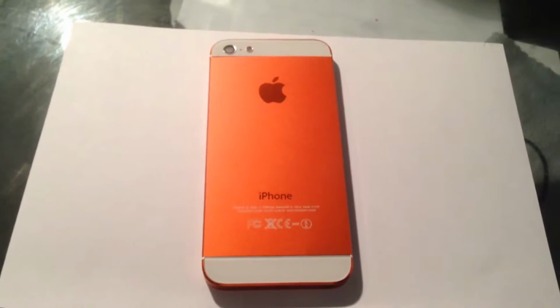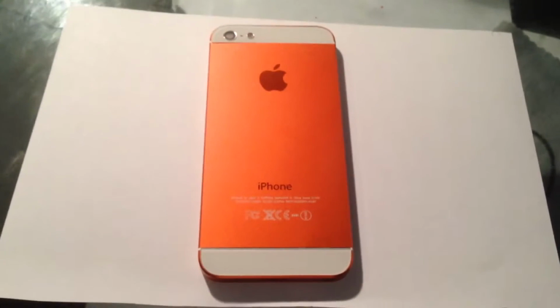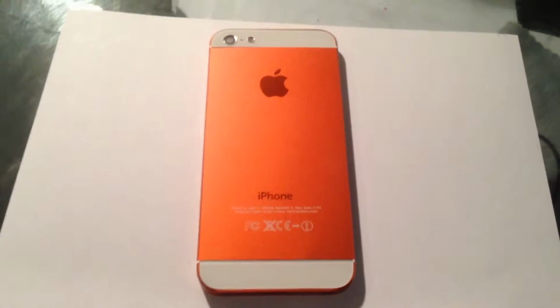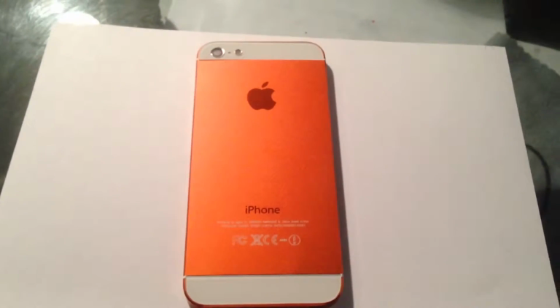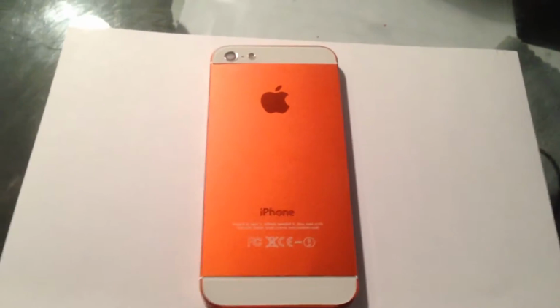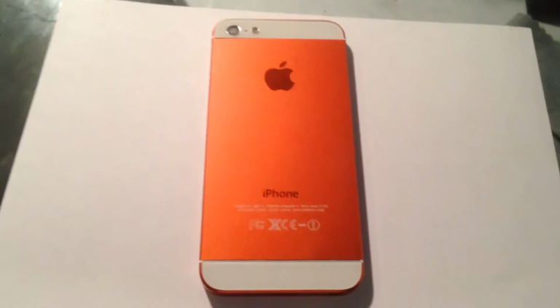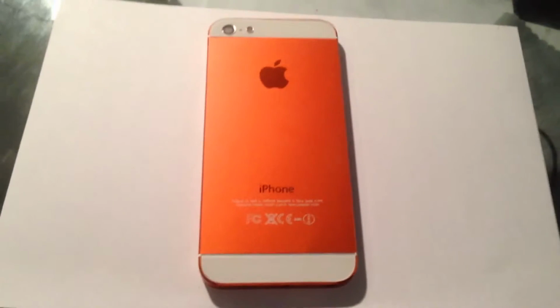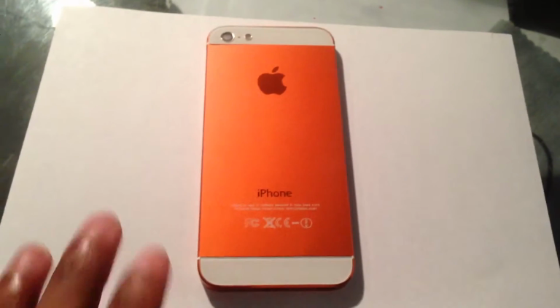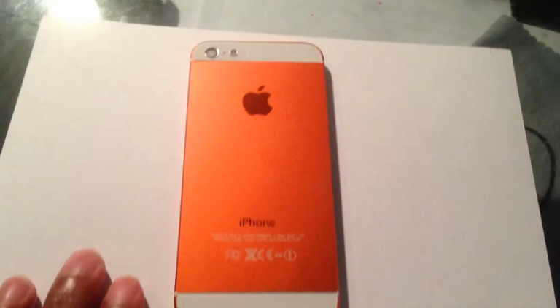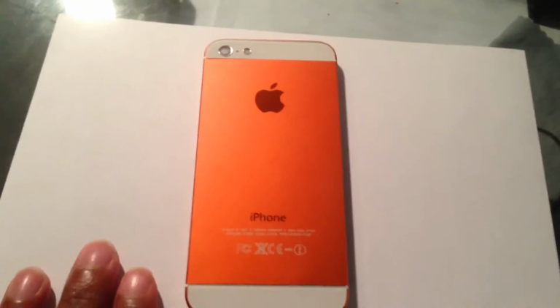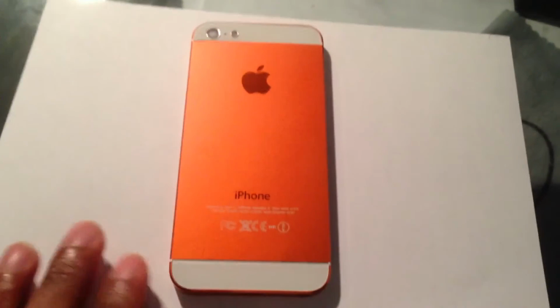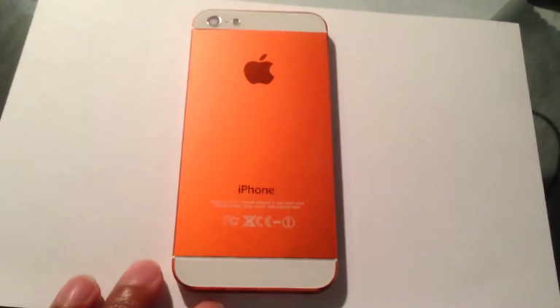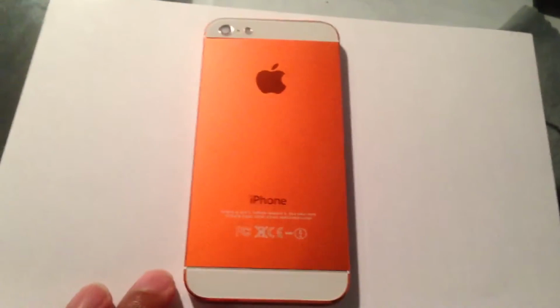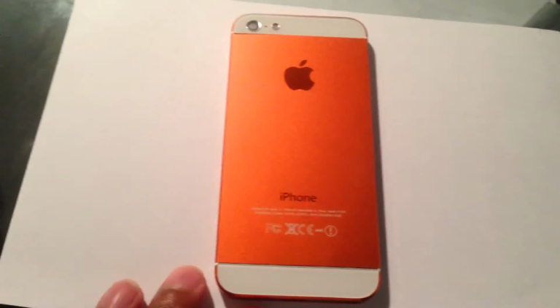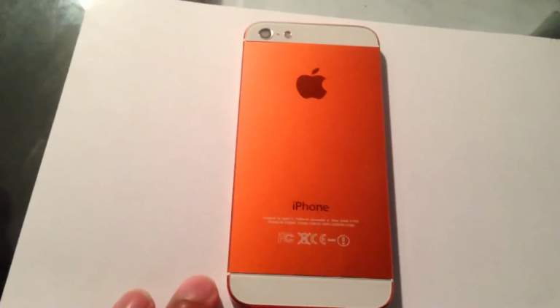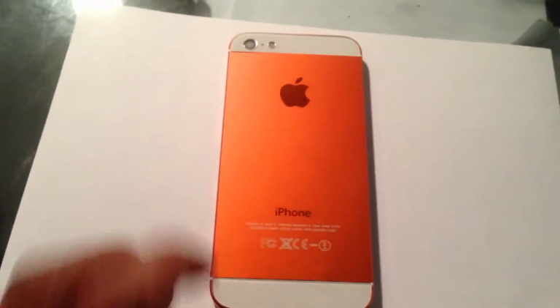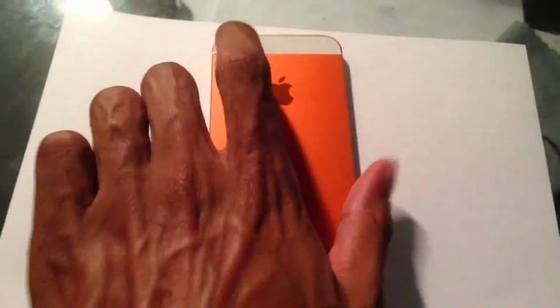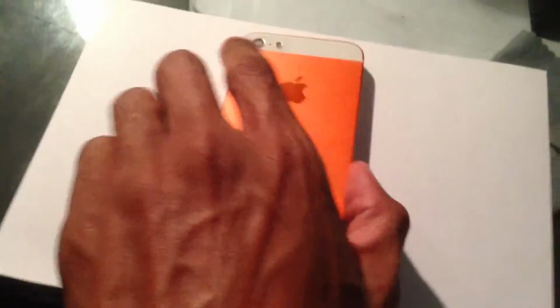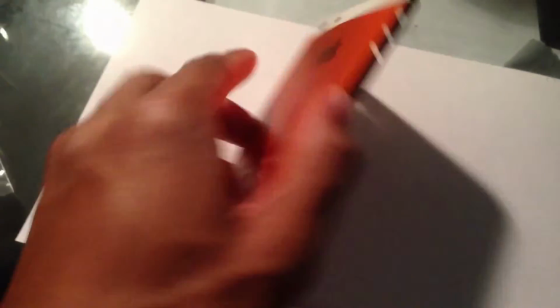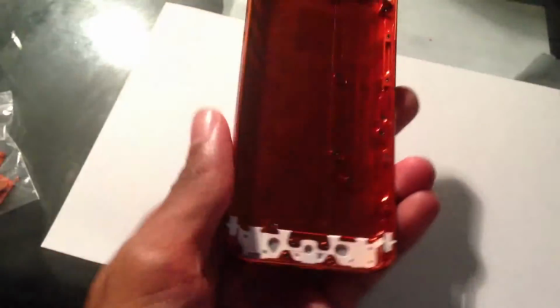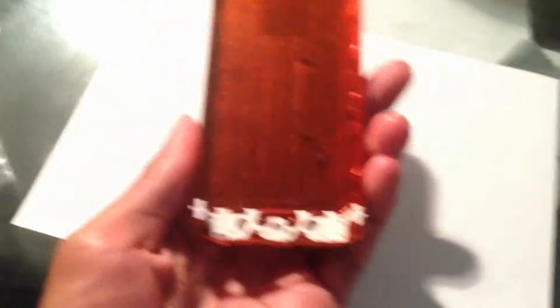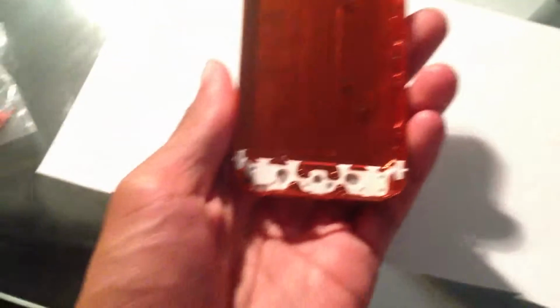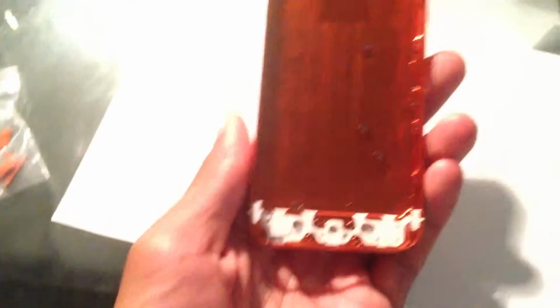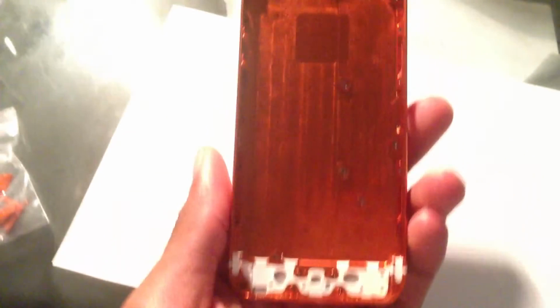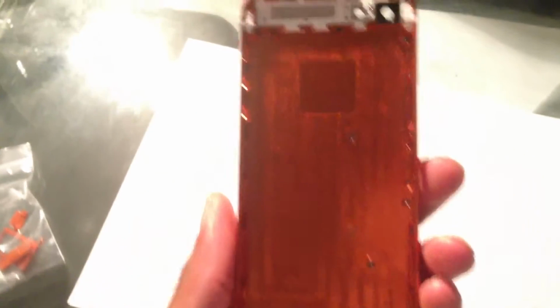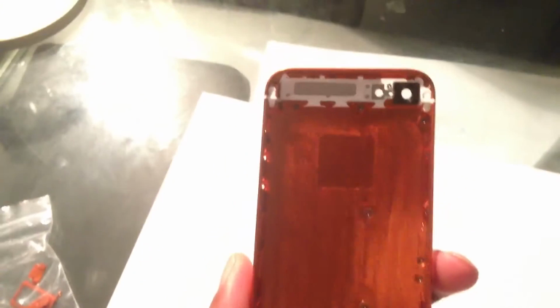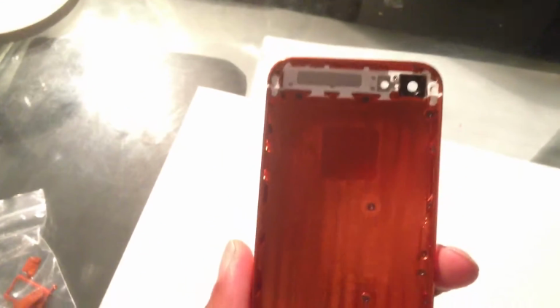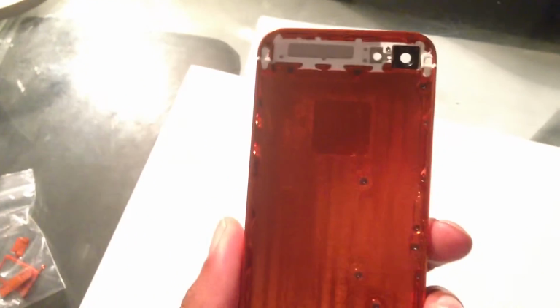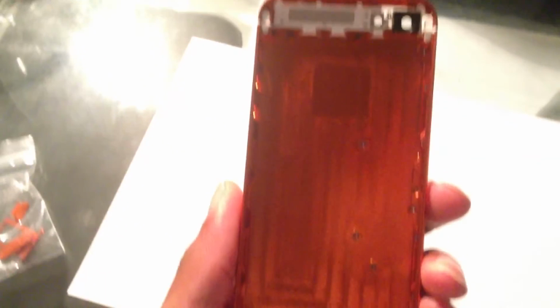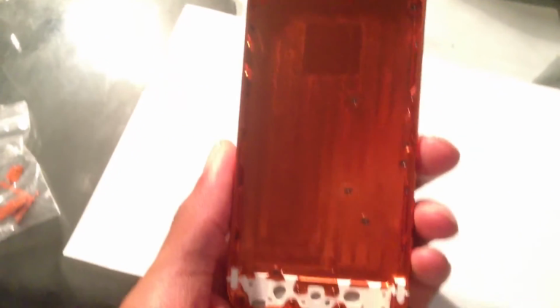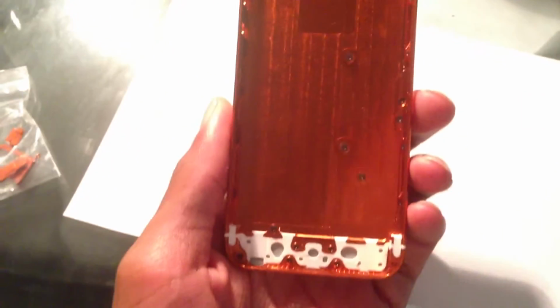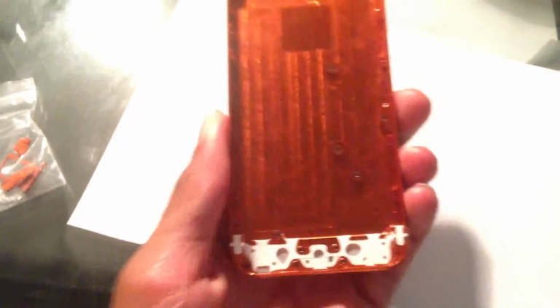Got the orange iPhone 5 case with the white top and bottom glass Apple logos — looks real nice. Already took it apart, put it on my phone, tested it out, looks real good on it.